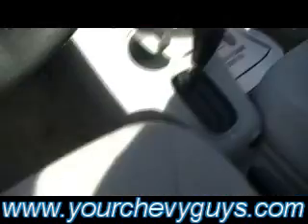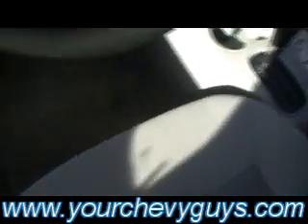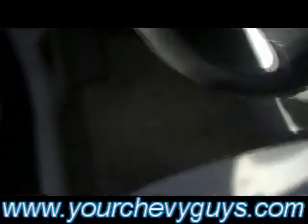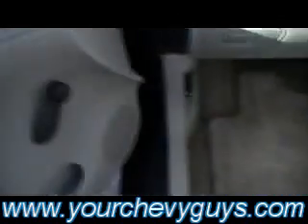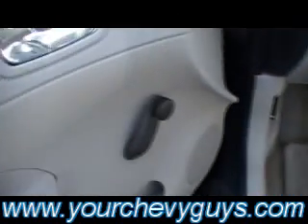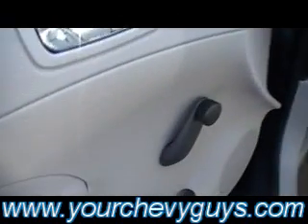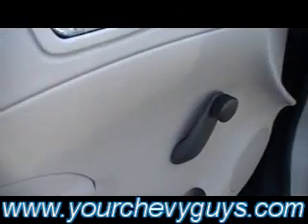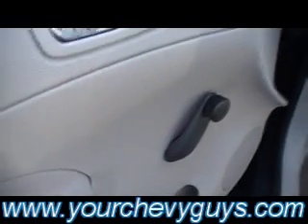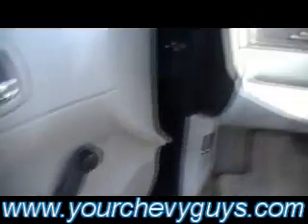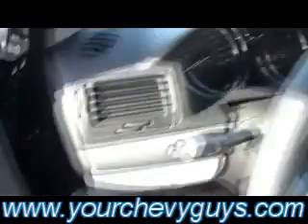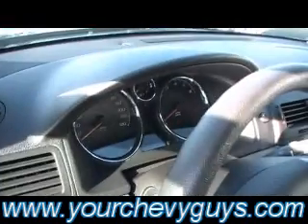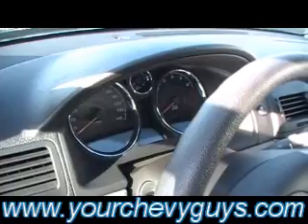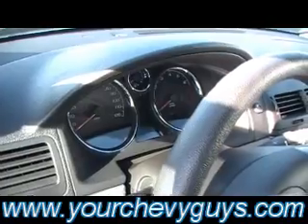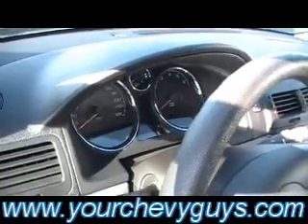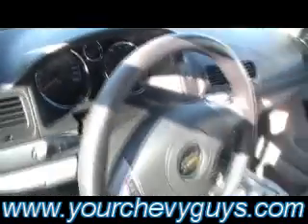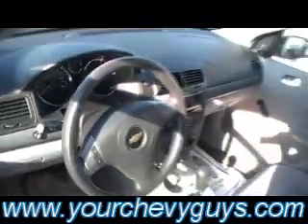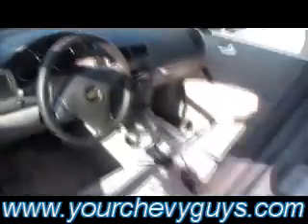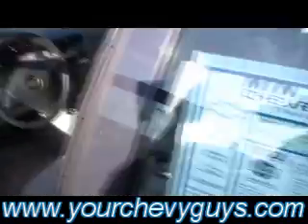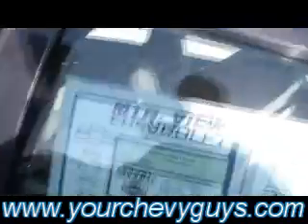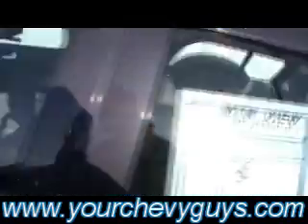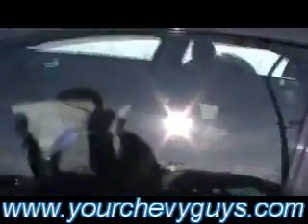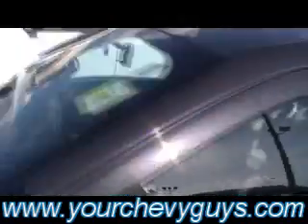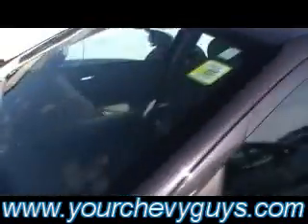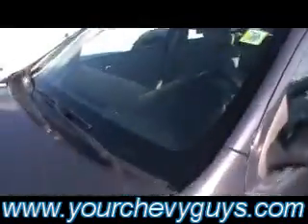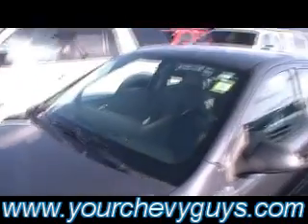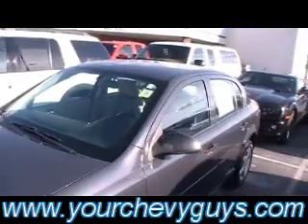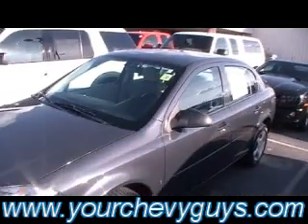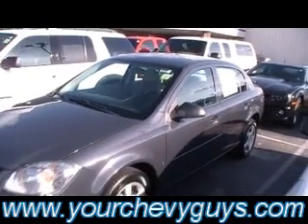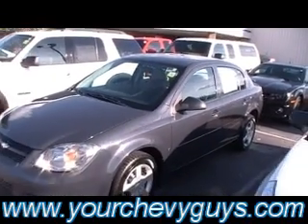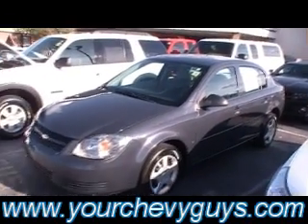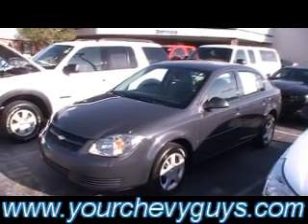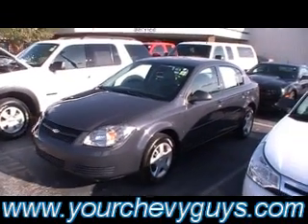117-point inspection checklist. We want thousands of trouble-free driving miles to be the kind of experience that you have with your Mountain View Chevrolet — Chevy car, truck, SUV, Toyota, it doesn't matter.